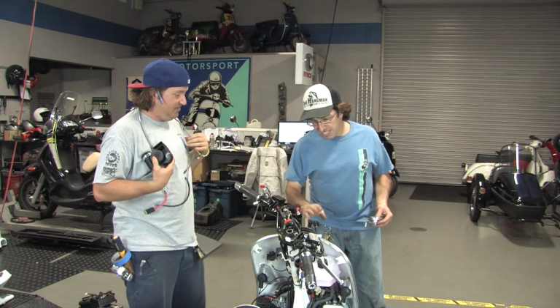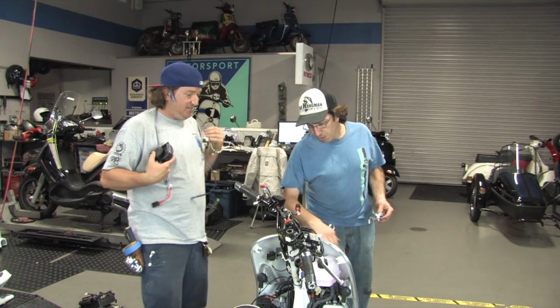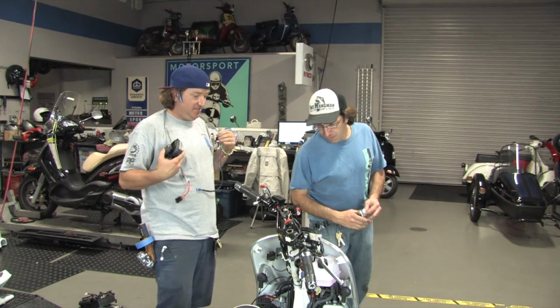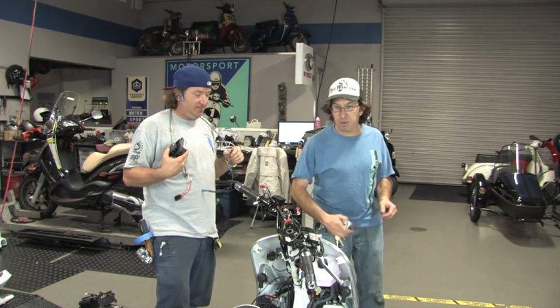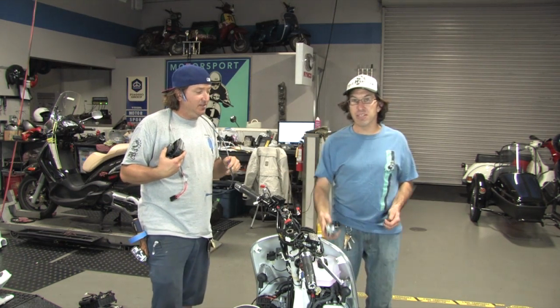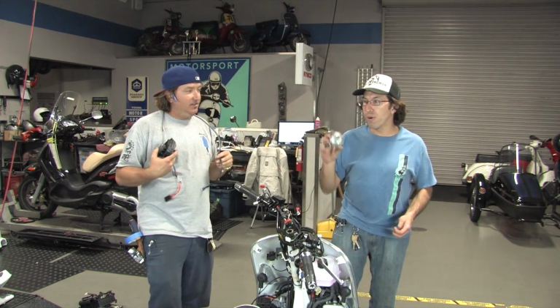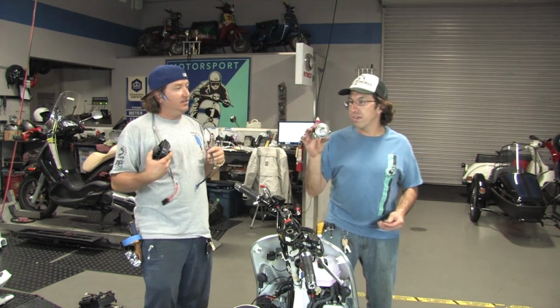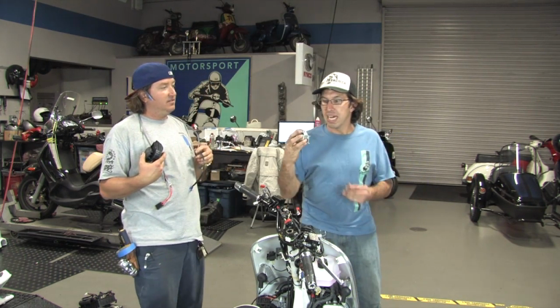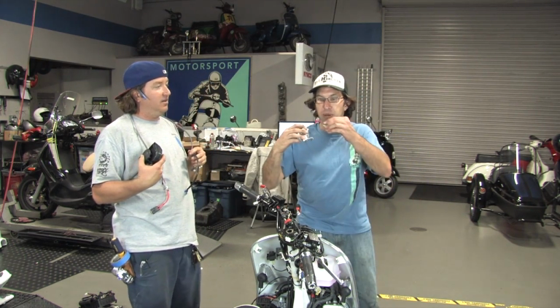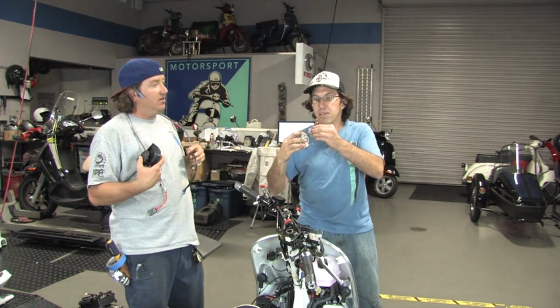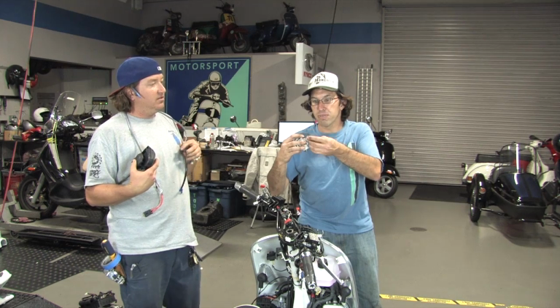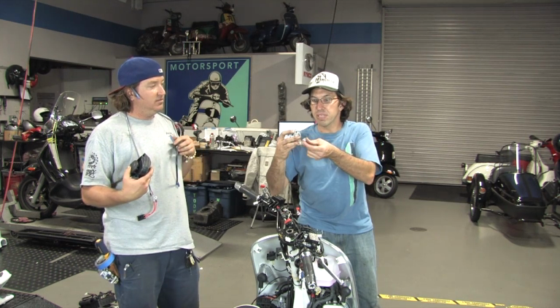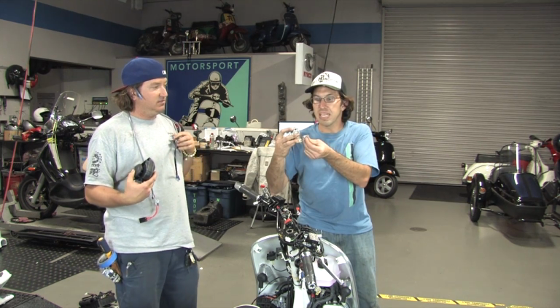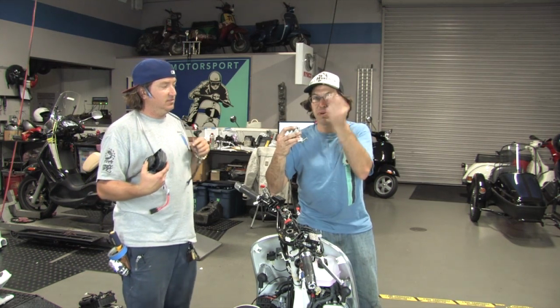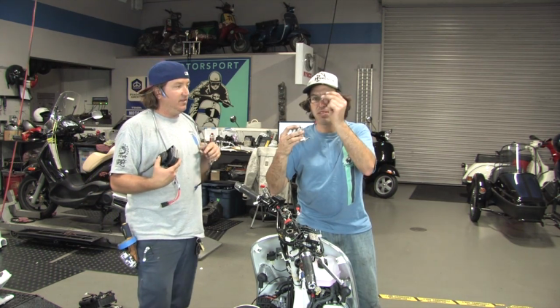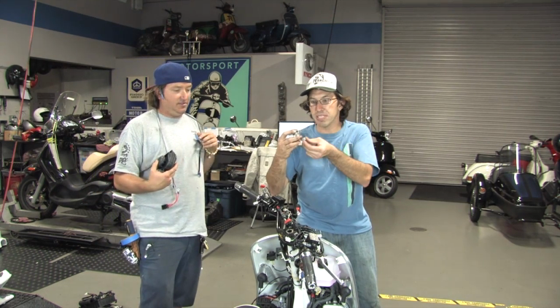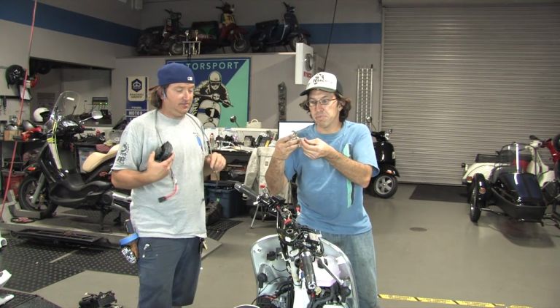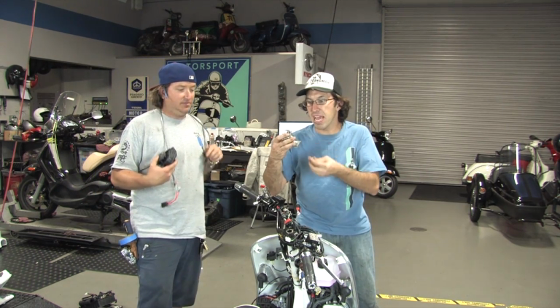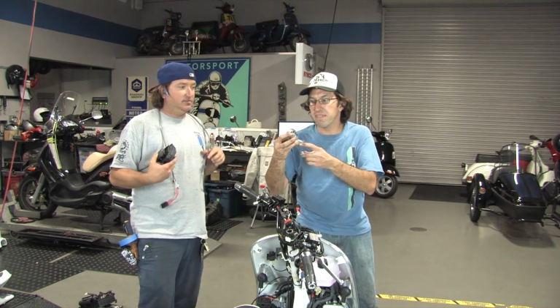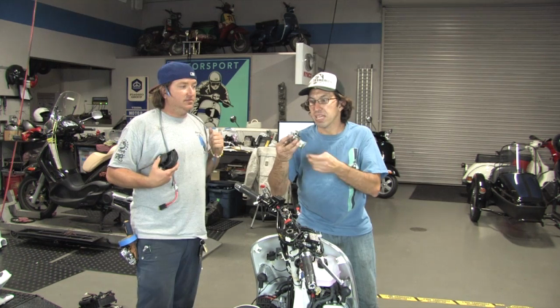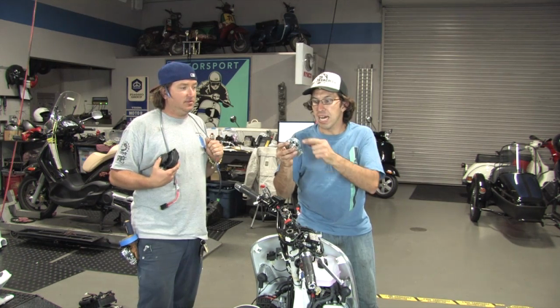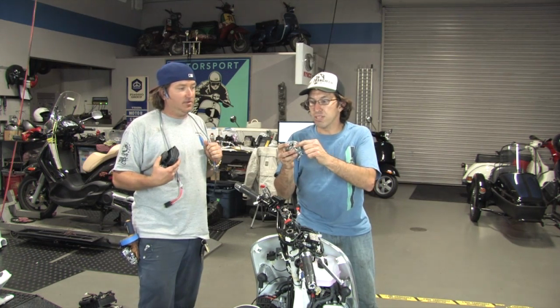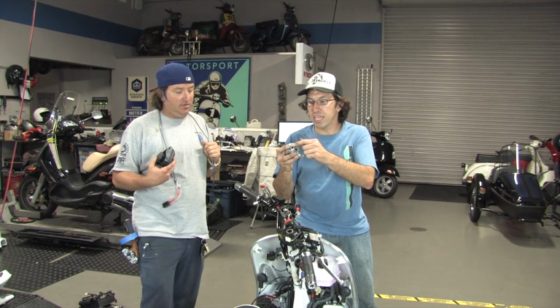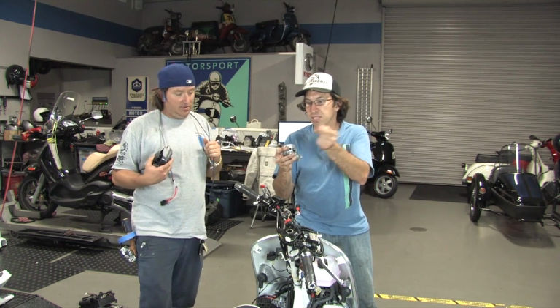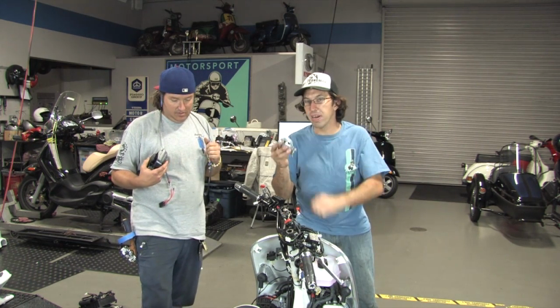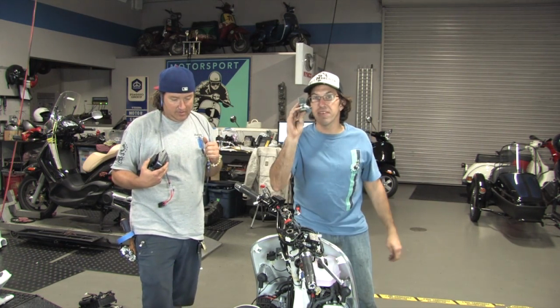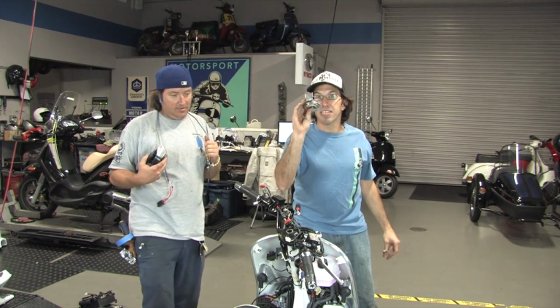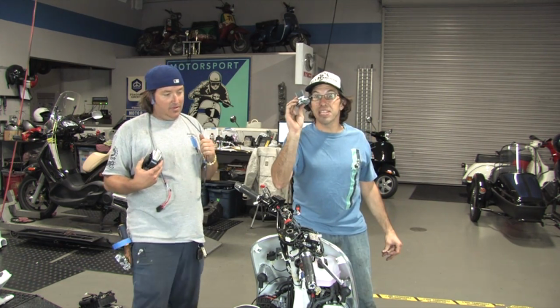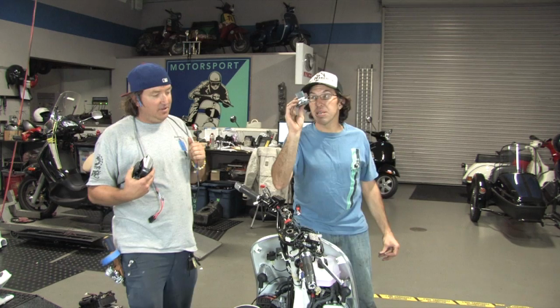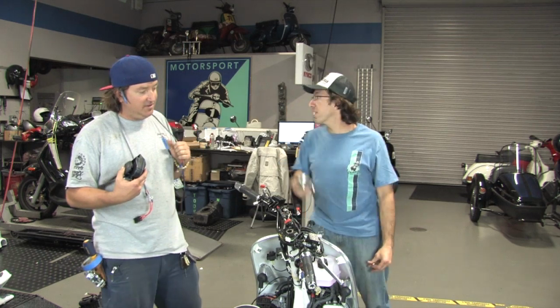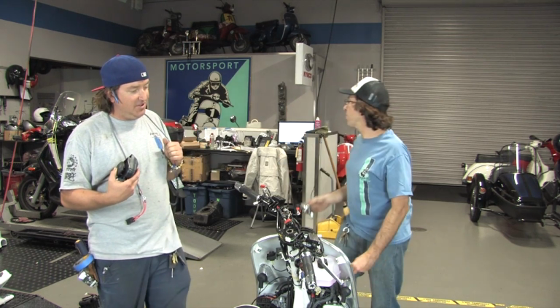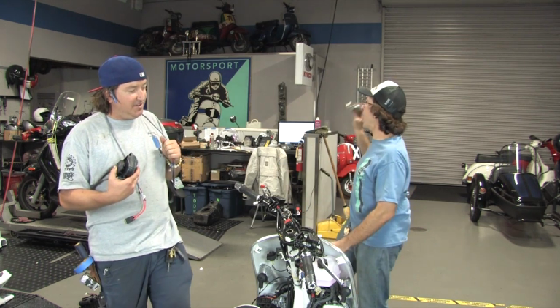You've got the horn cover off, you want to take the old horn out. One single screw — you want to save the screw, it's an 8mm head. Two quick connects, just pull right off. You don't need this horn anymore, you can just go in the trash.